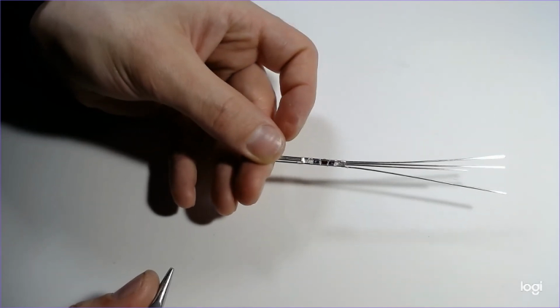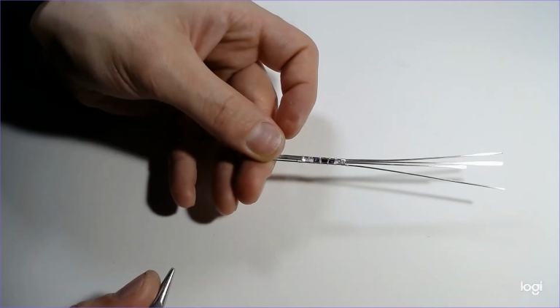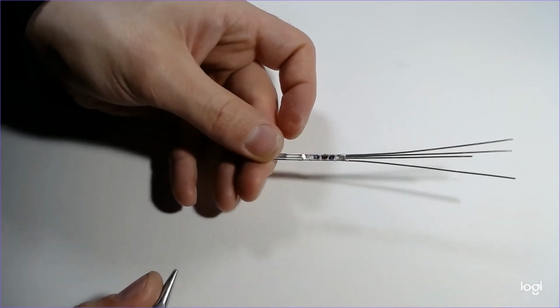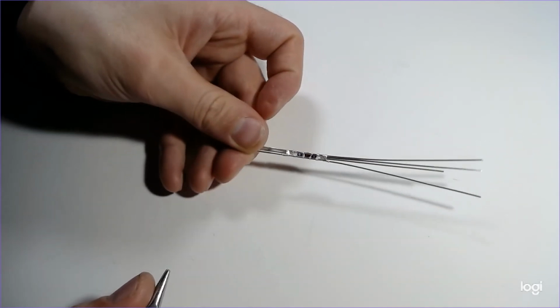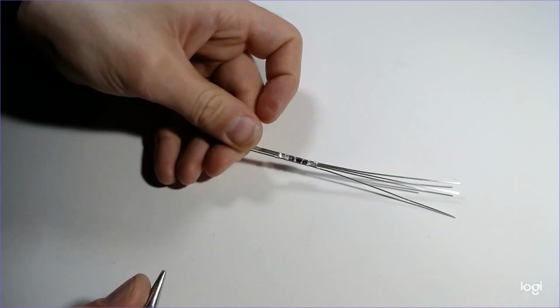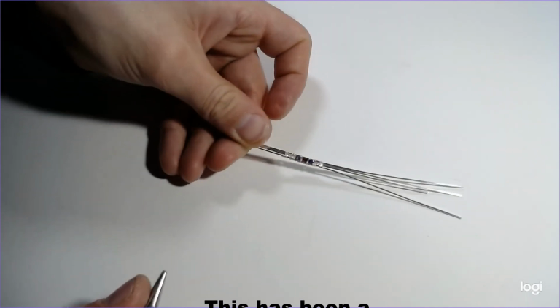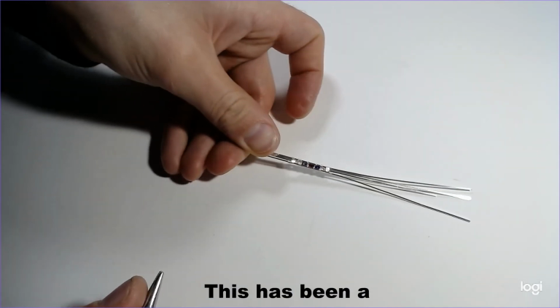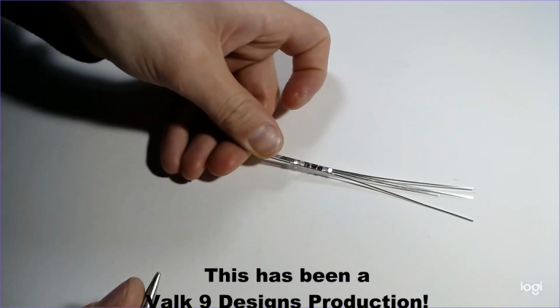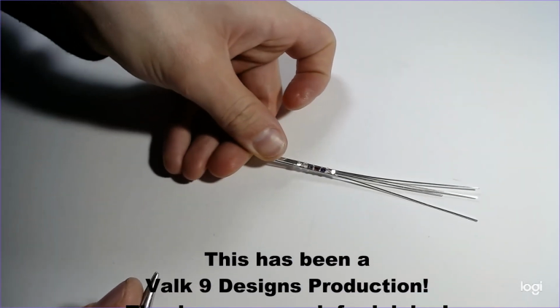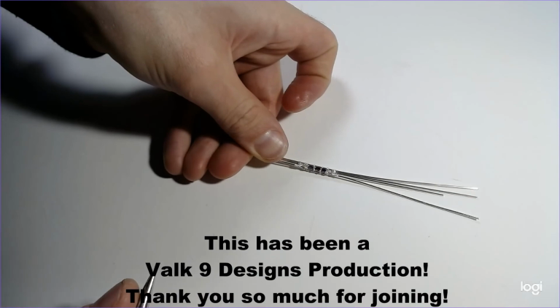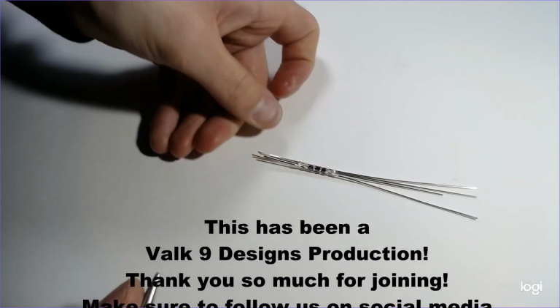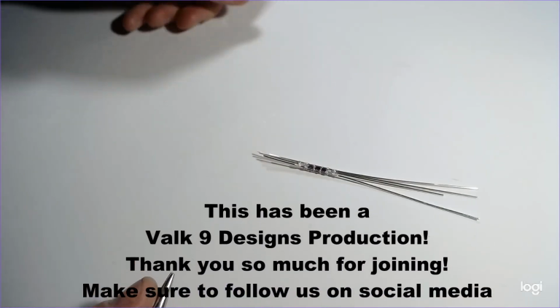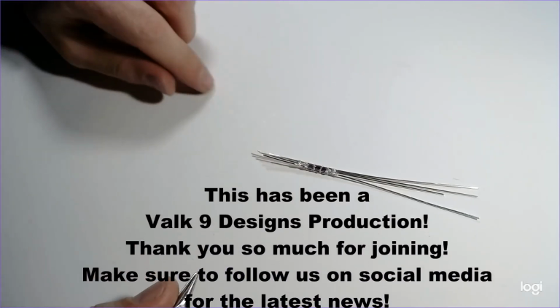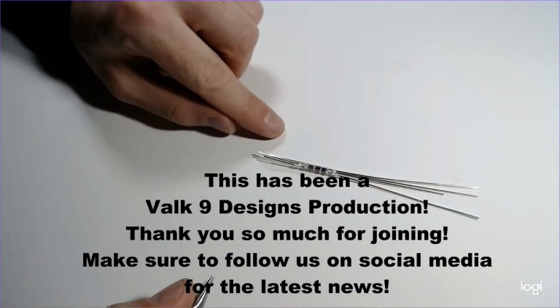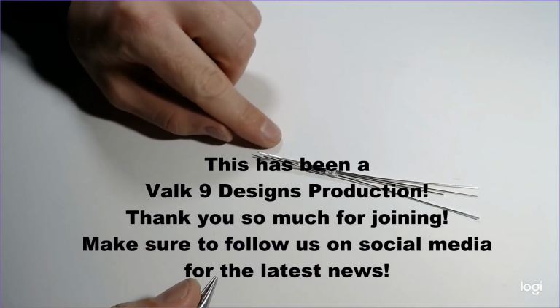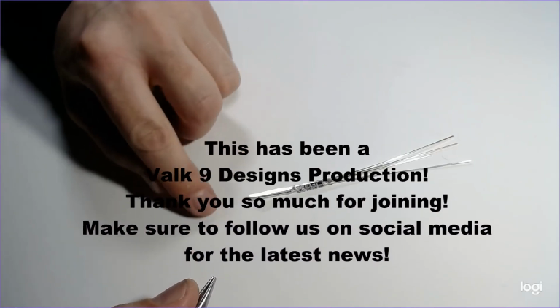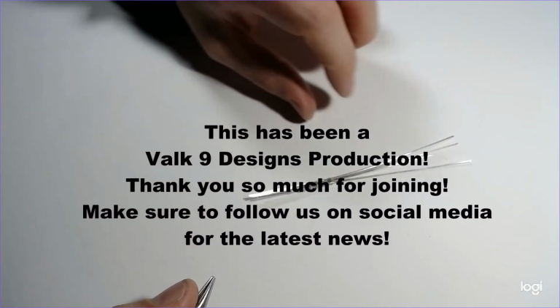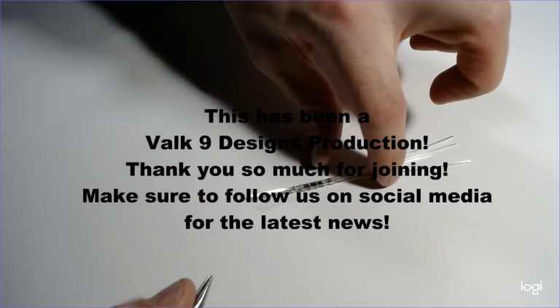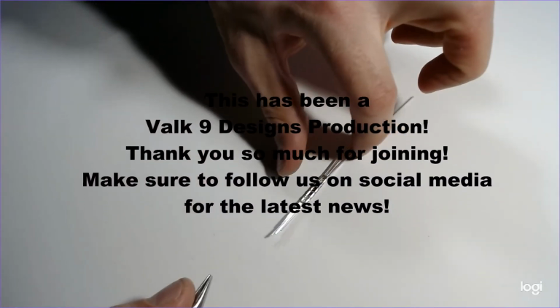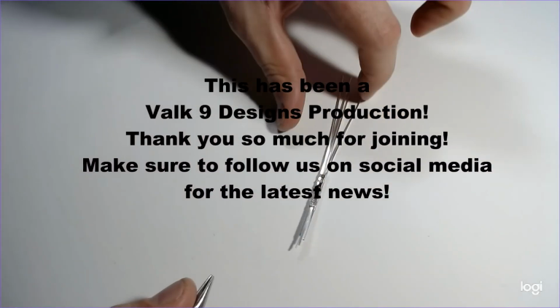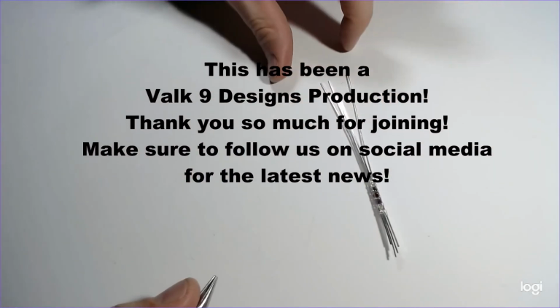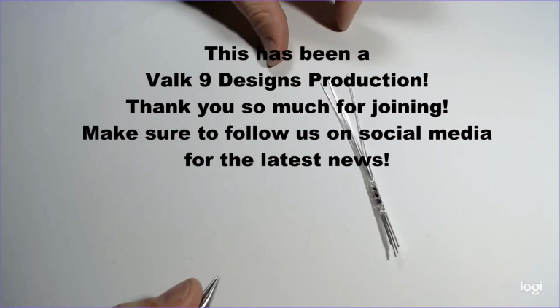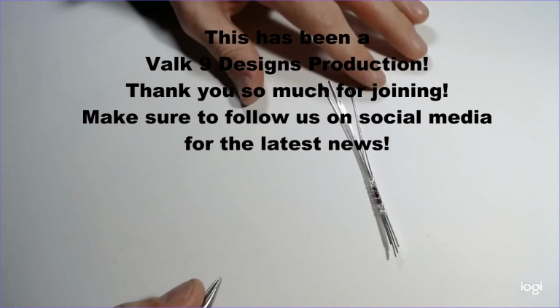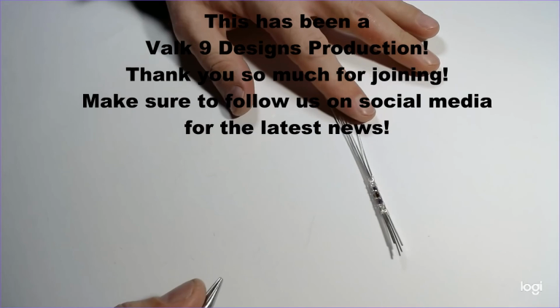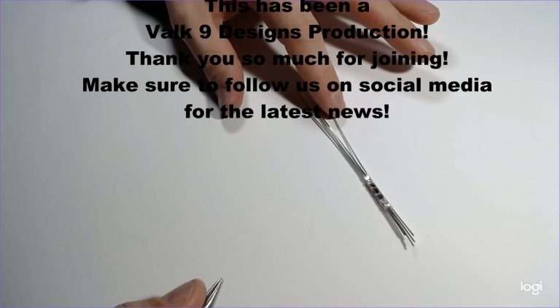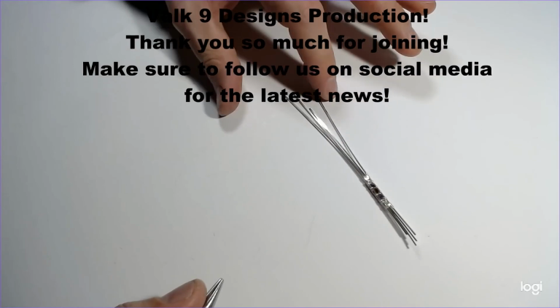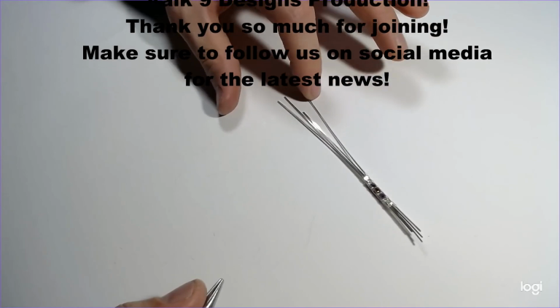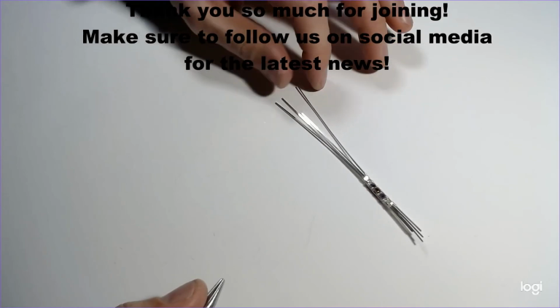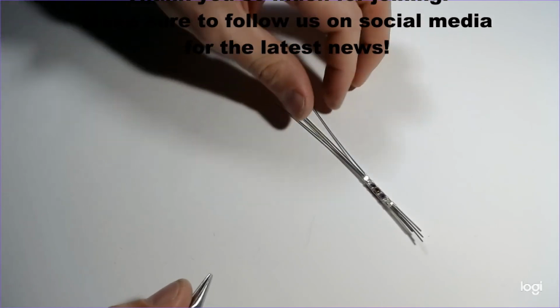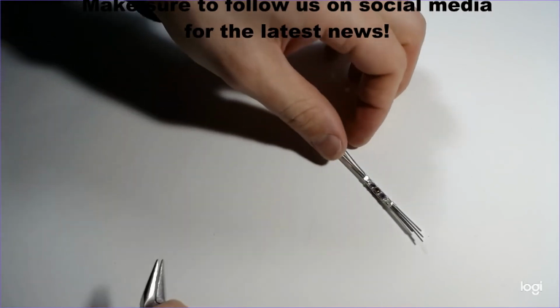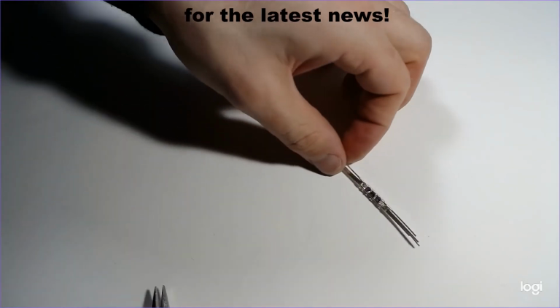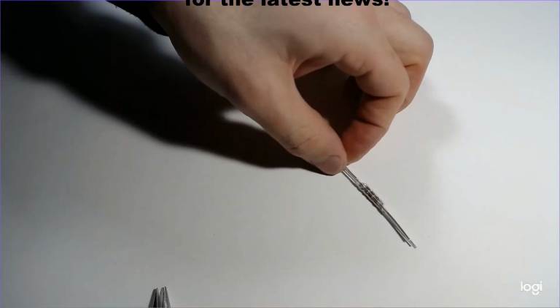I hope you all enjoyed this video. Thank you all, and definitely let me know your comments and concerns and any ways I could make these better for you. Thank you very much and have a good day.